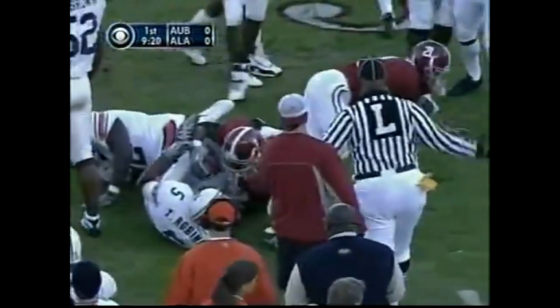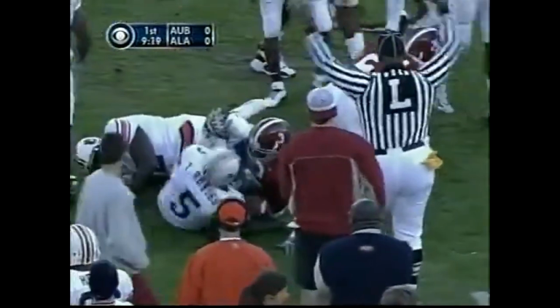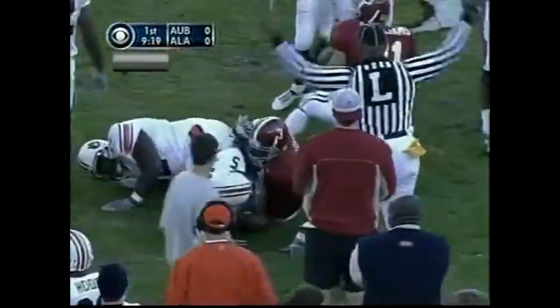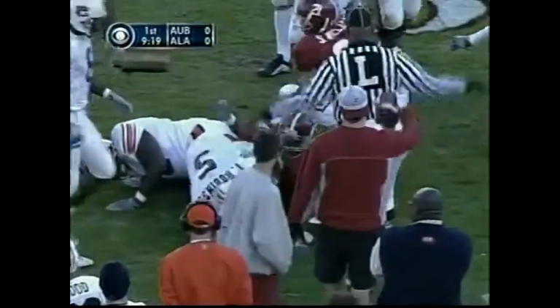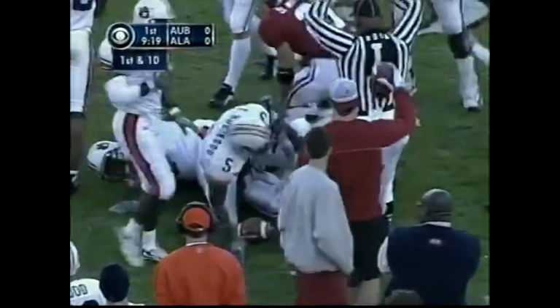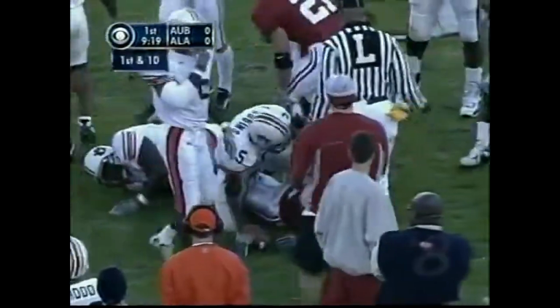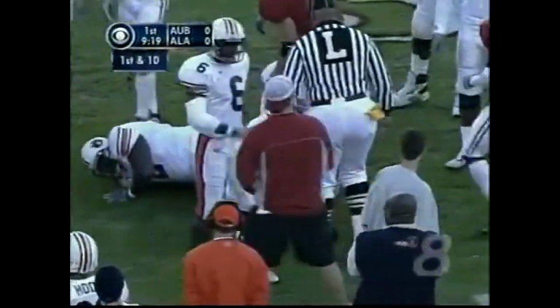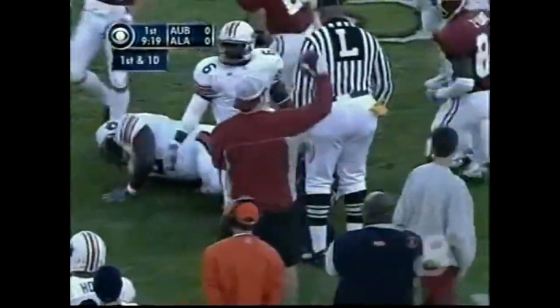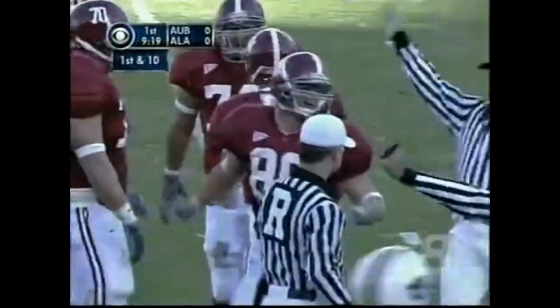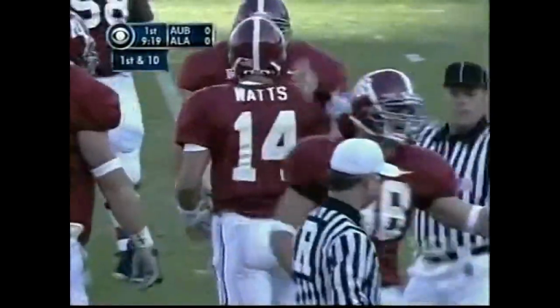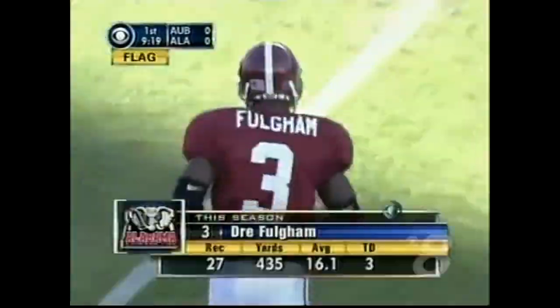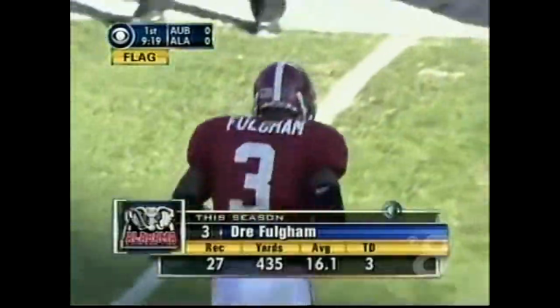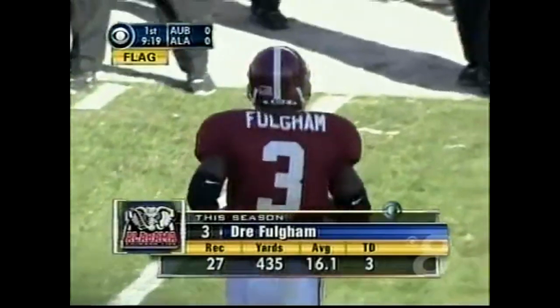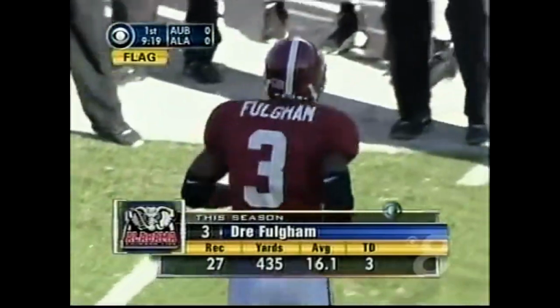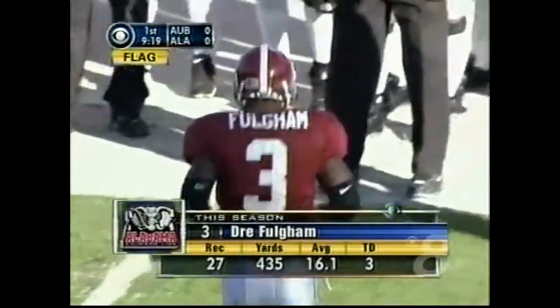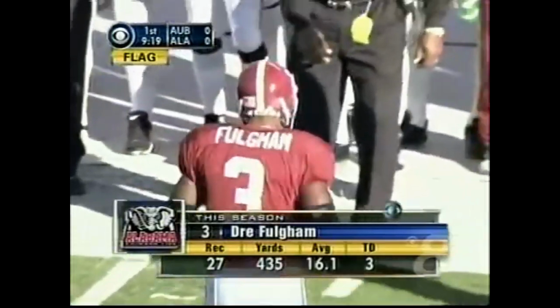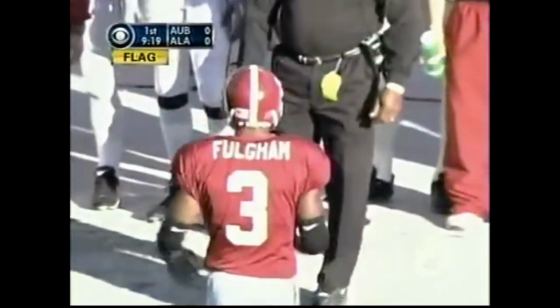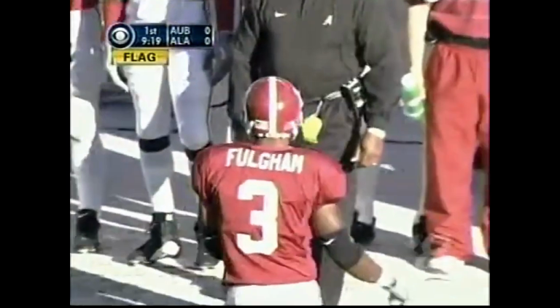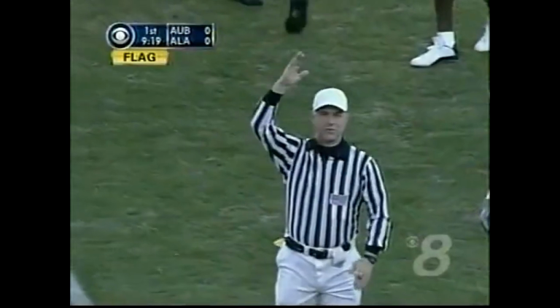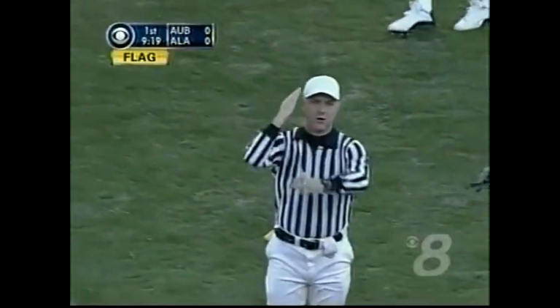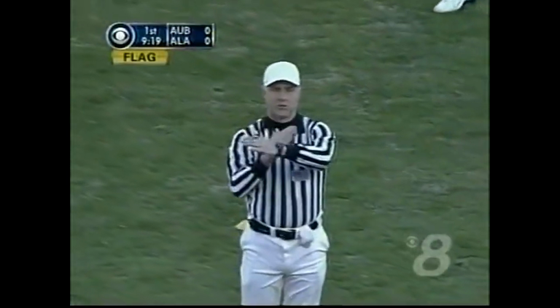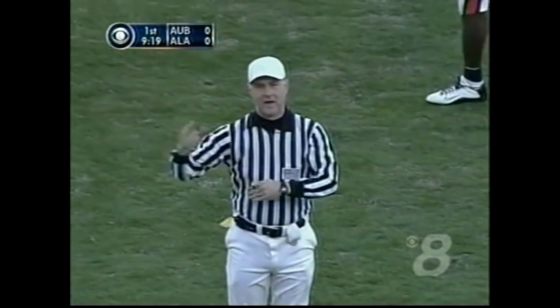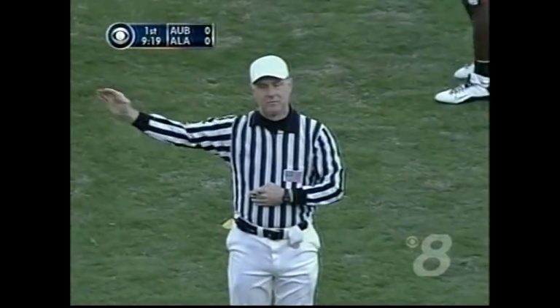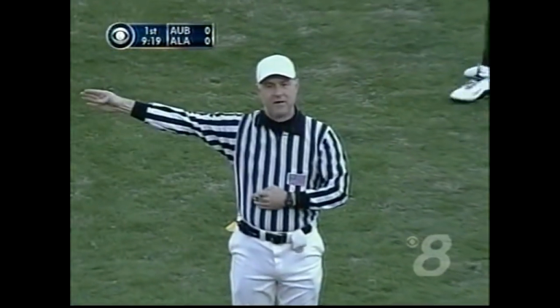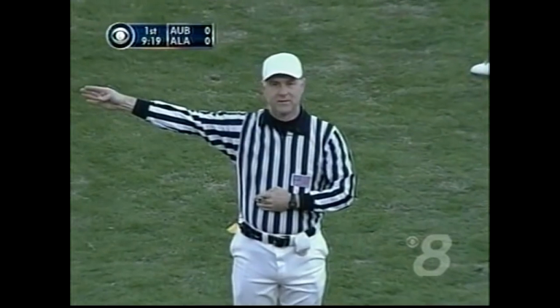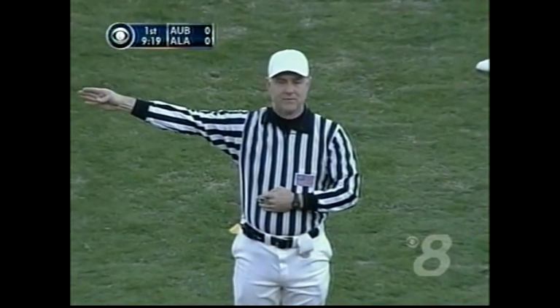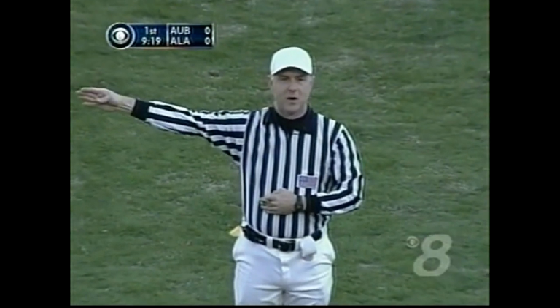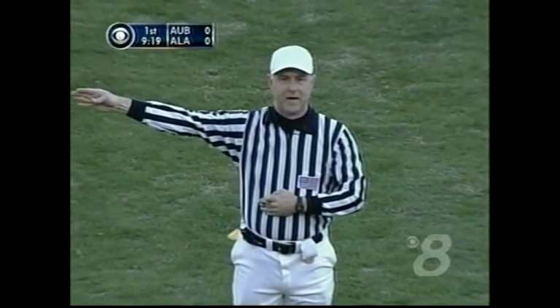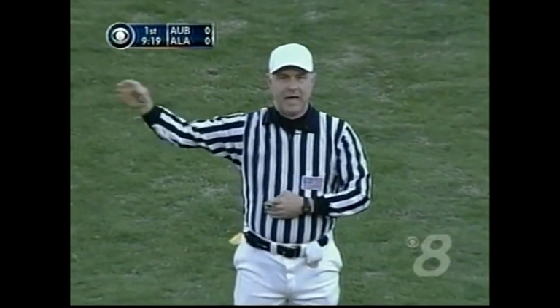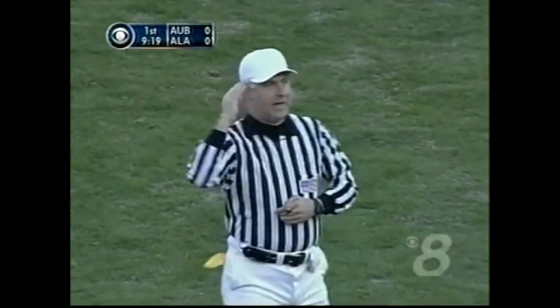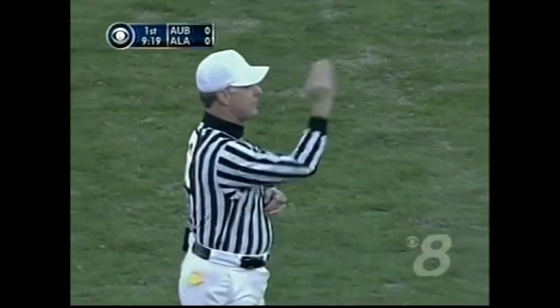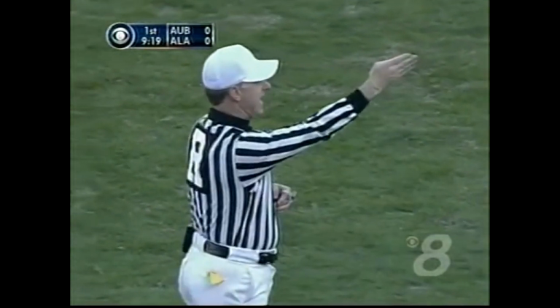After that struggle inside the 35 with a 17-yard gain. Dre Fulgham — a very physical receiver. Personal foul by the offense, 15-yard penalty. It'll be a first down.